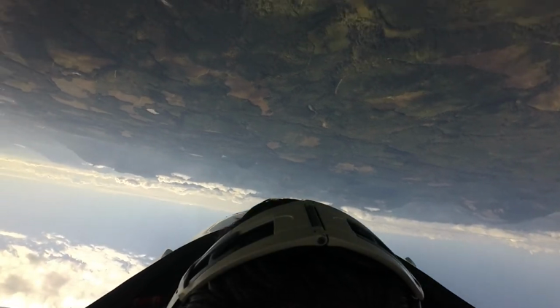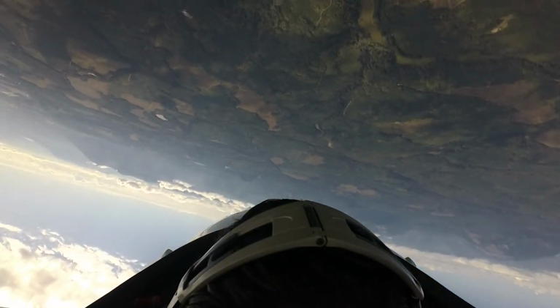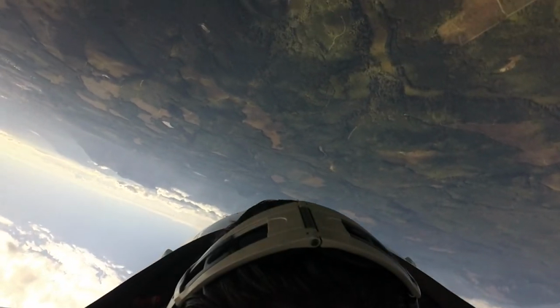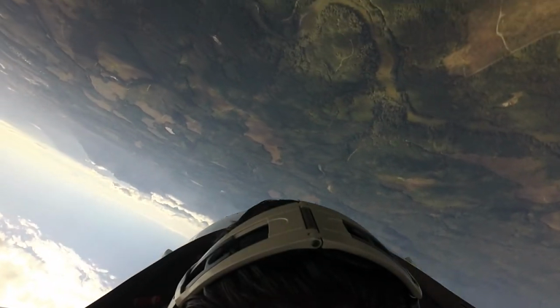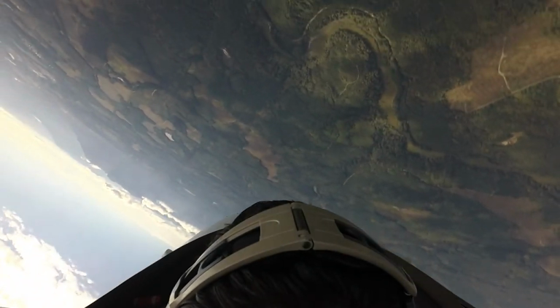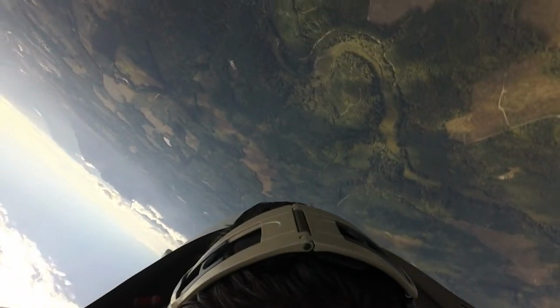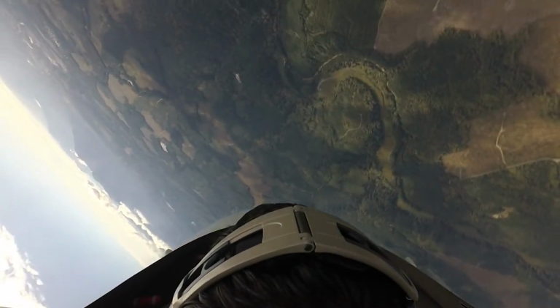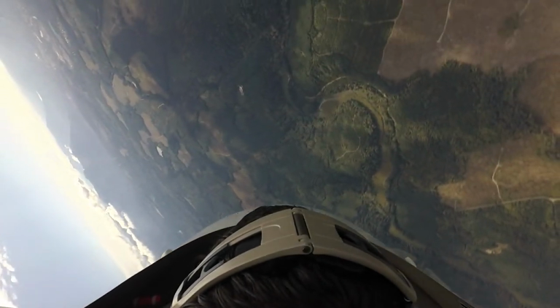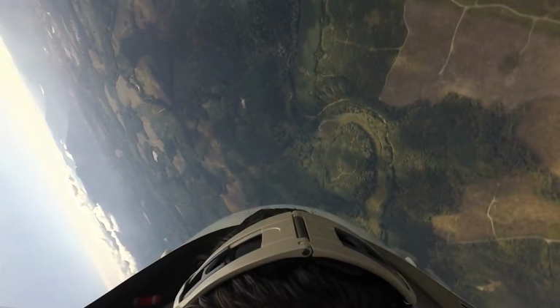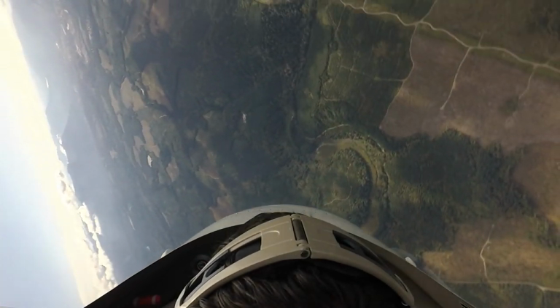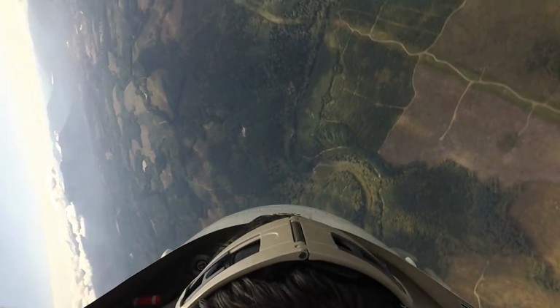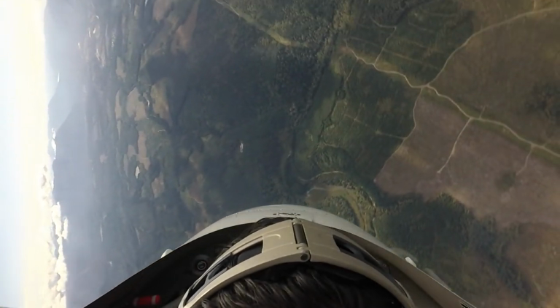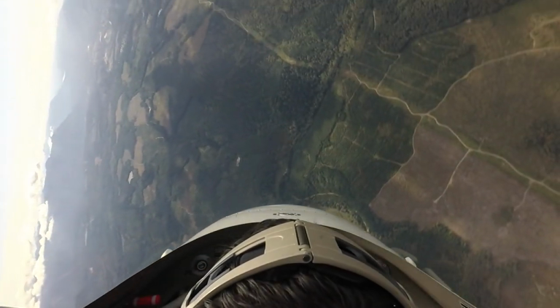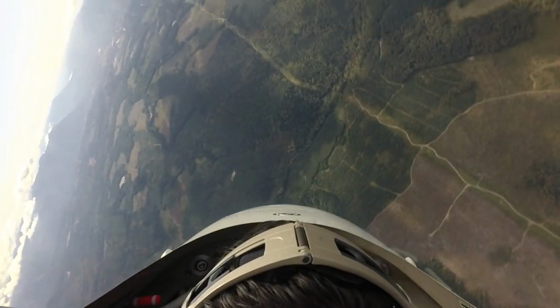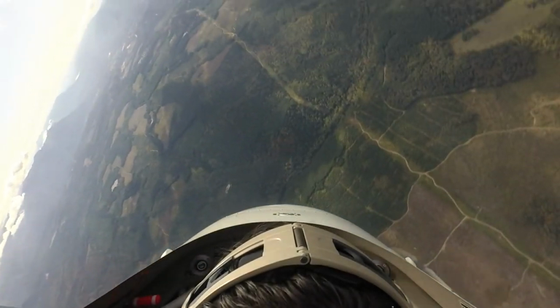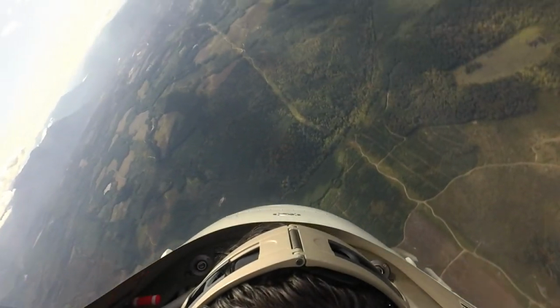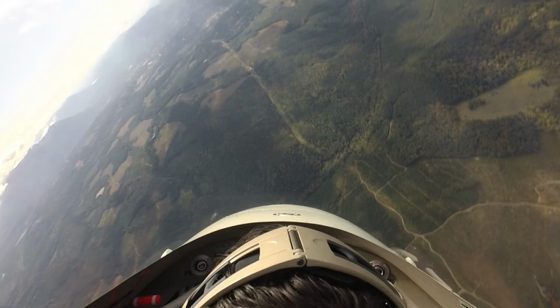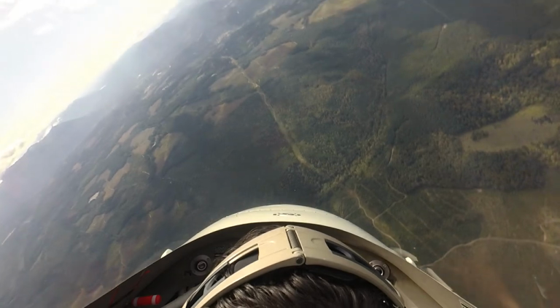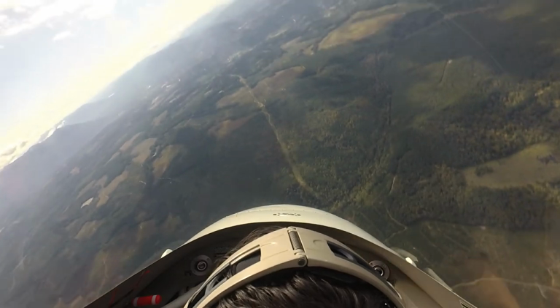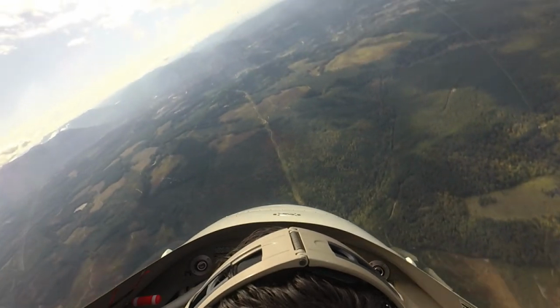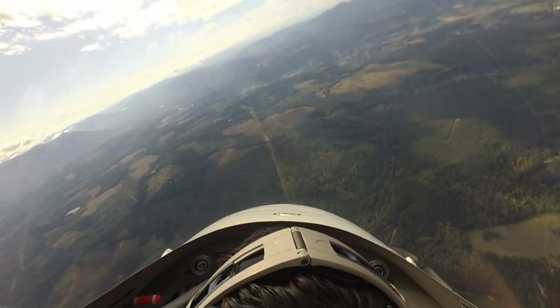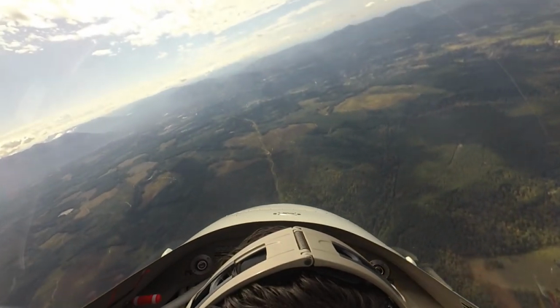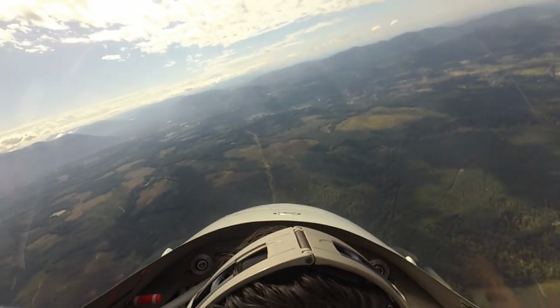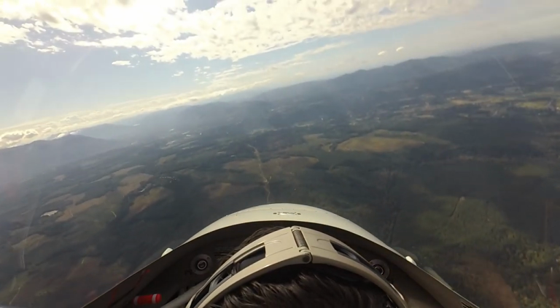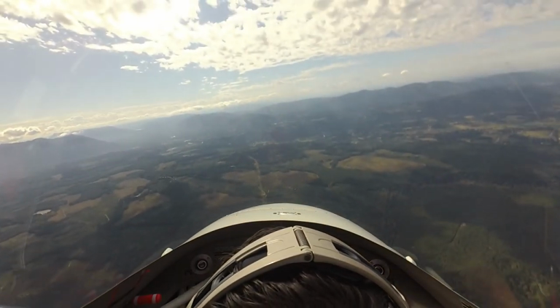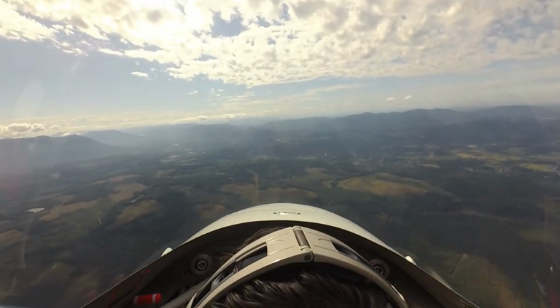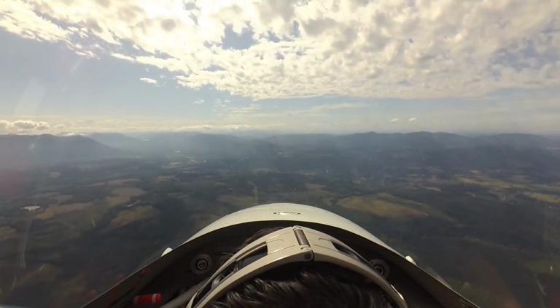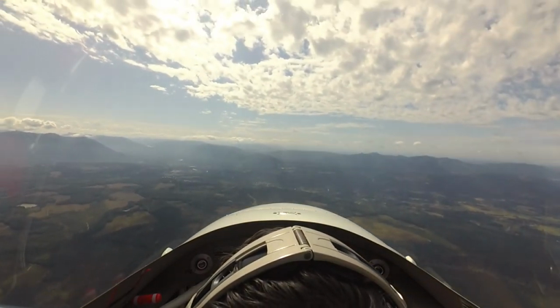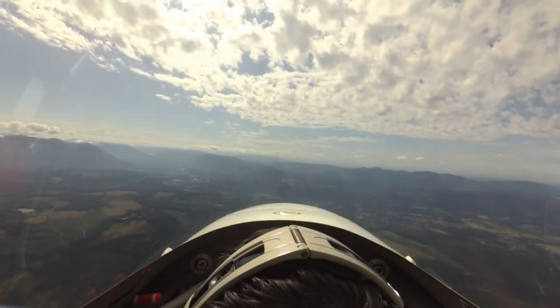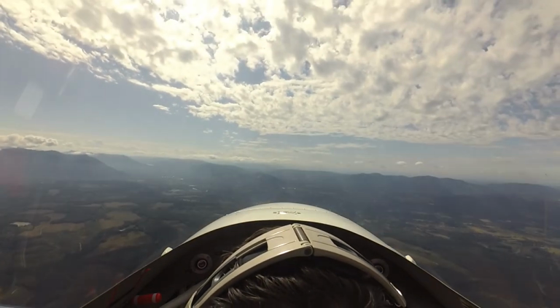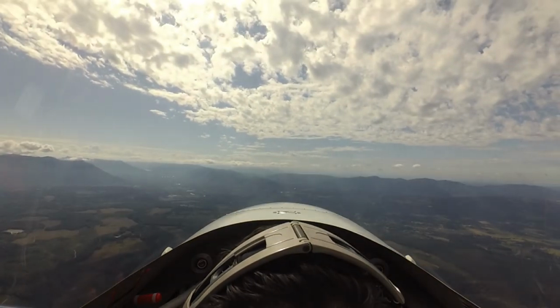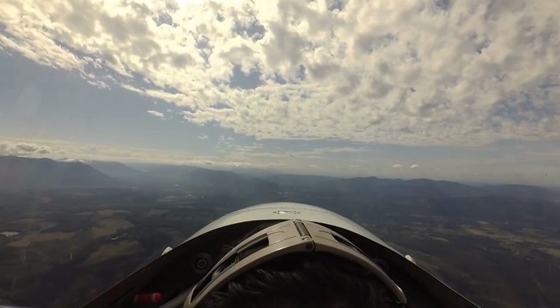Look up there about 10 to 11 o'clock. That's our line. We're going to pull right back toward Mount Rainier. Right back where we started.